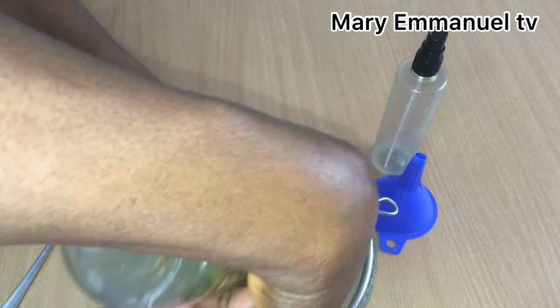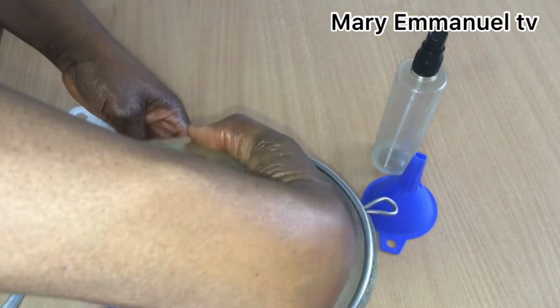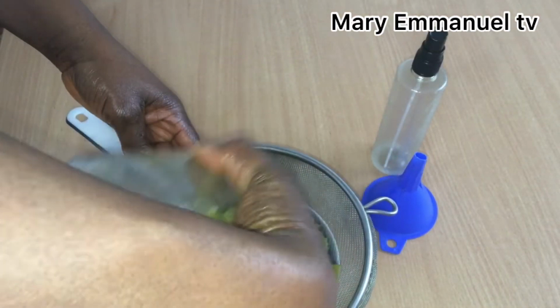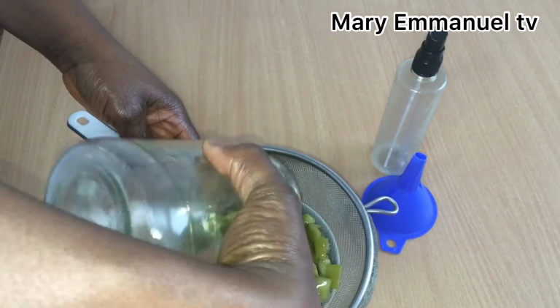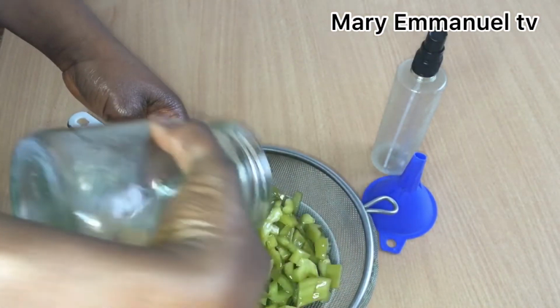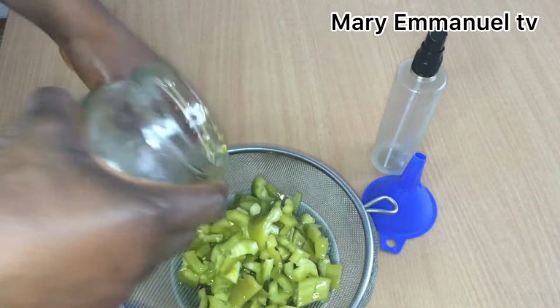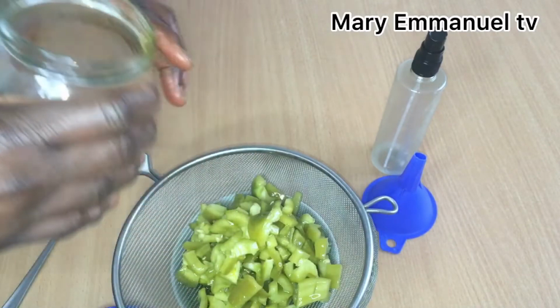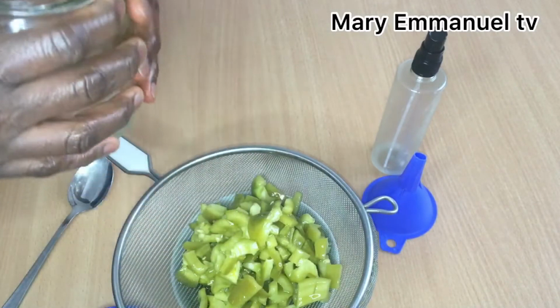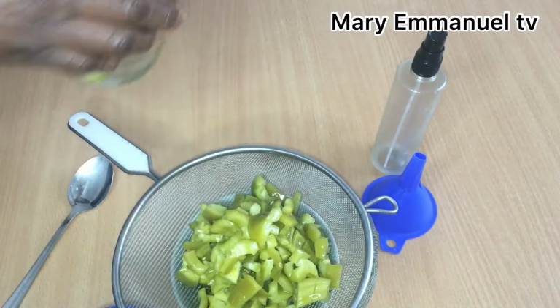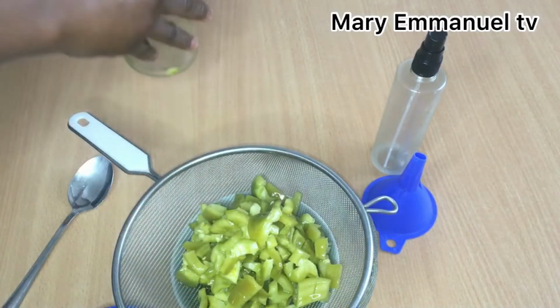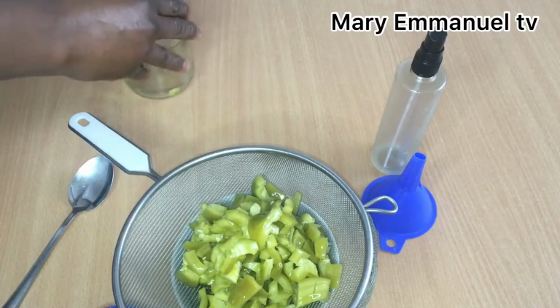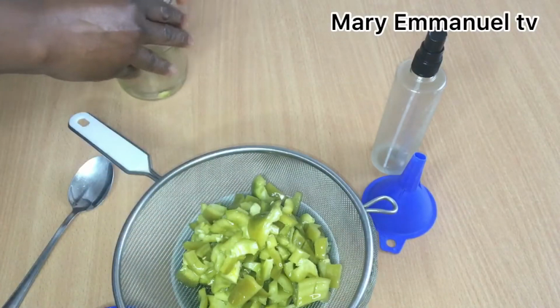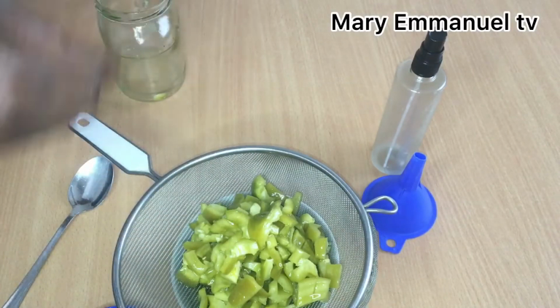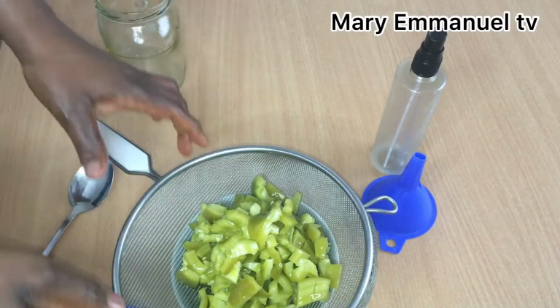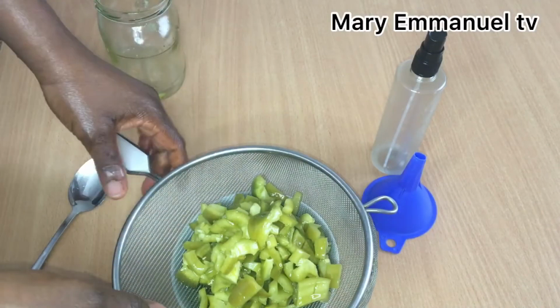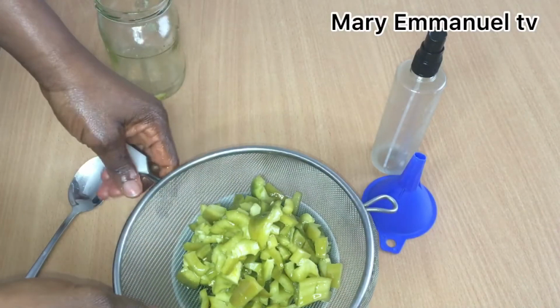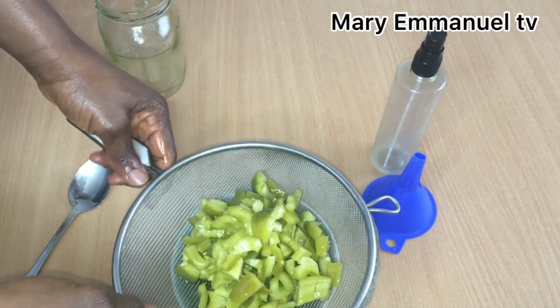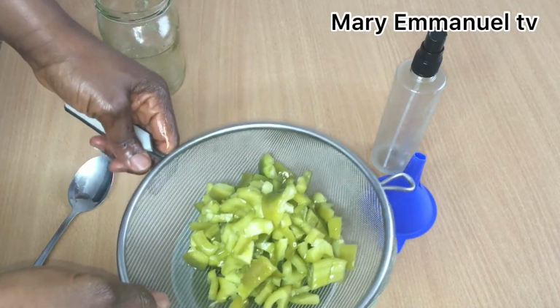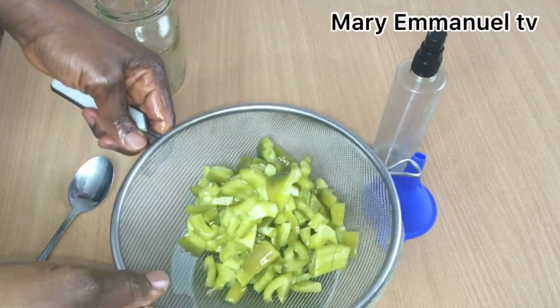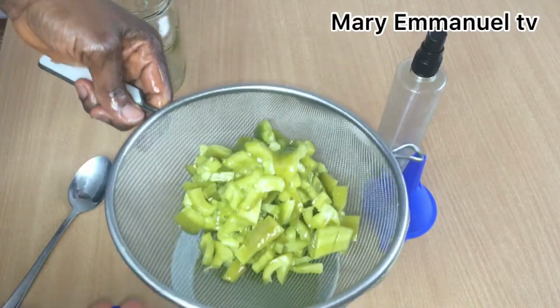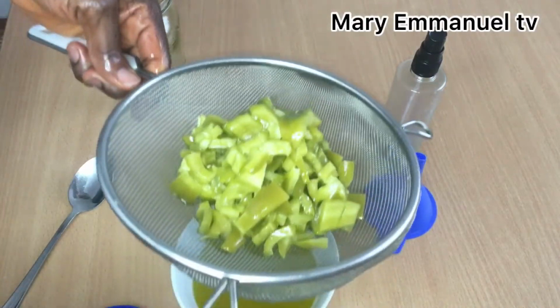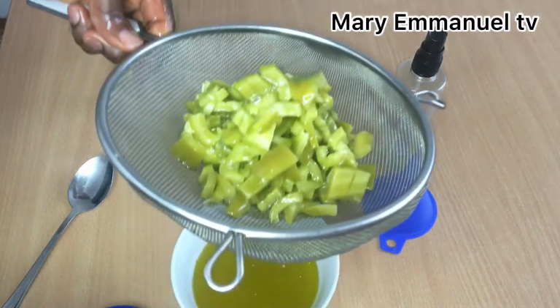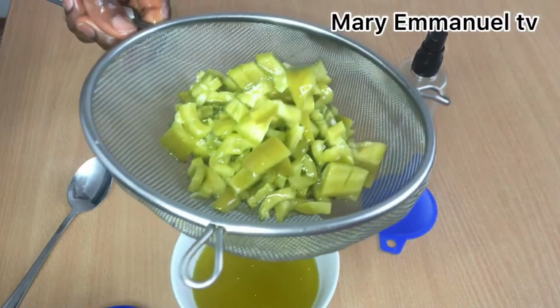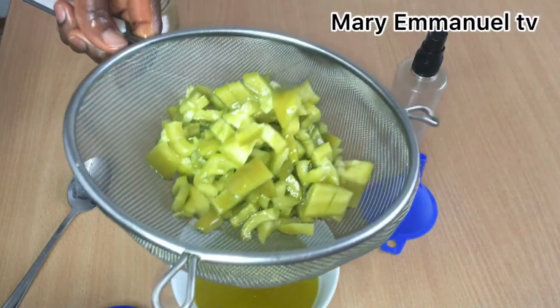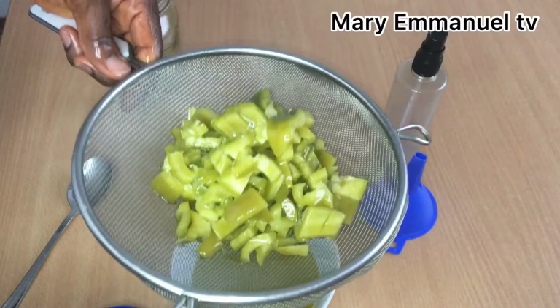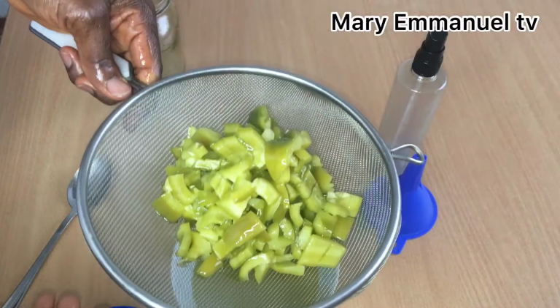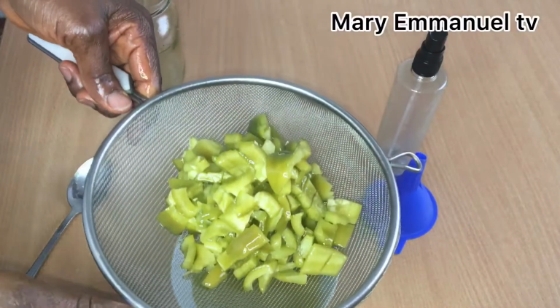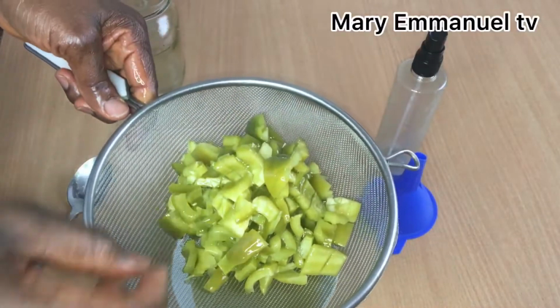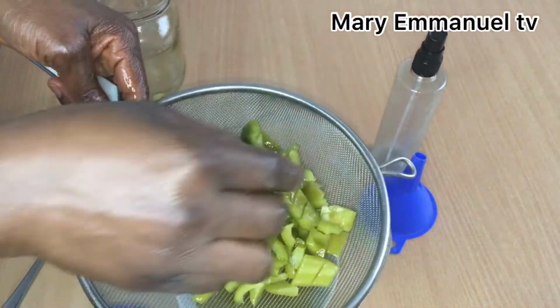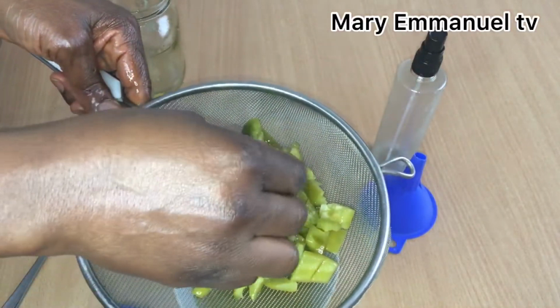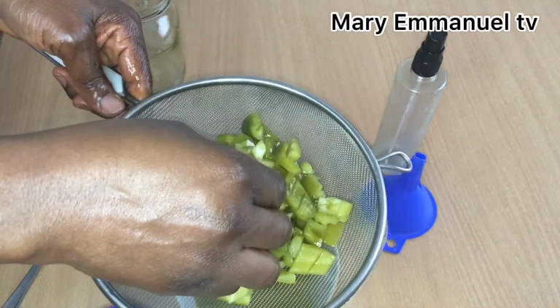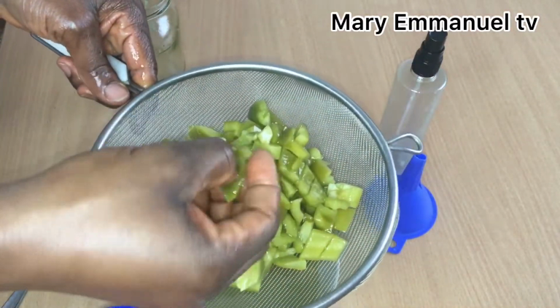You can use this paprika oil for hair growth. I mostly made this paprika oil to moisturize my hair because paprika oil can moisturize your hair.